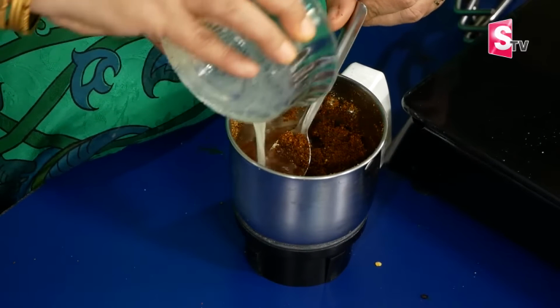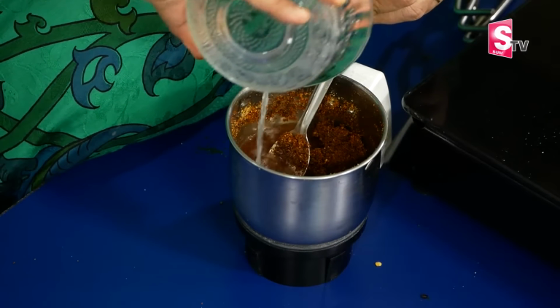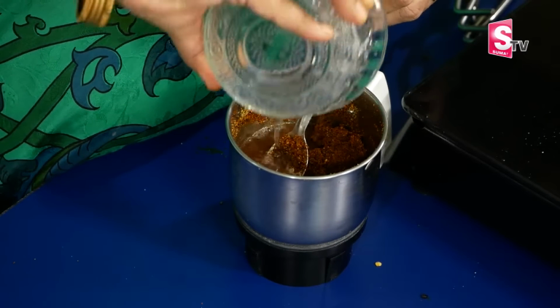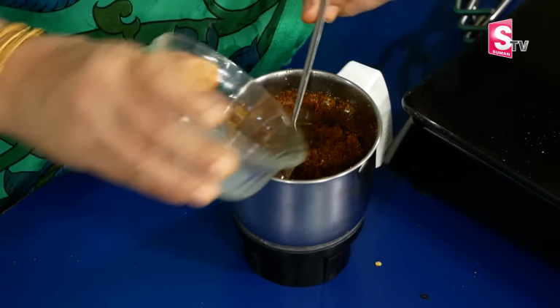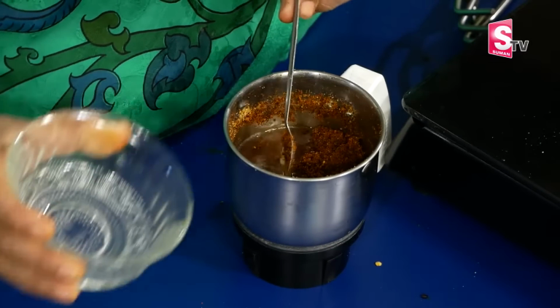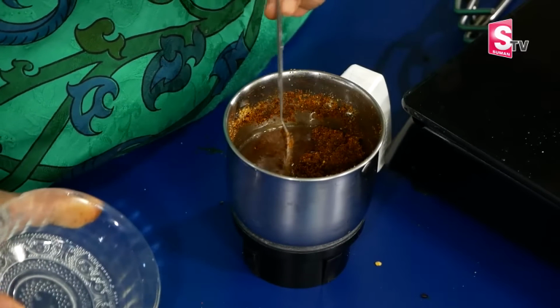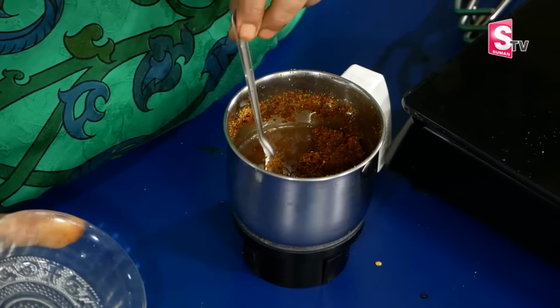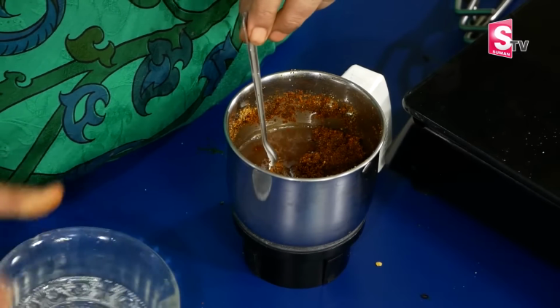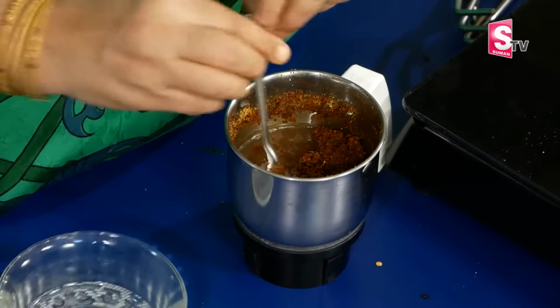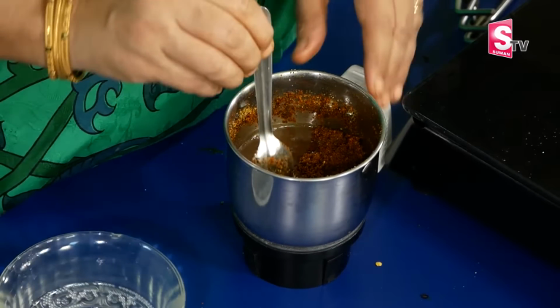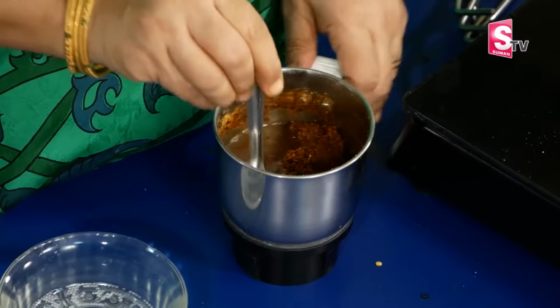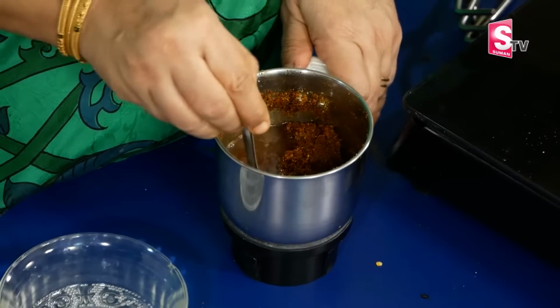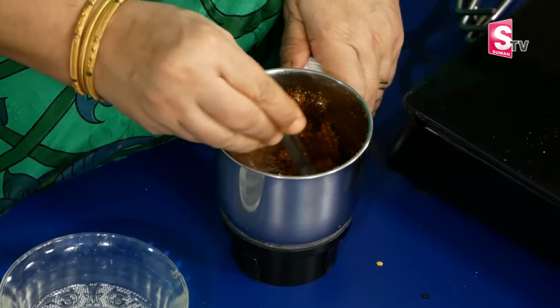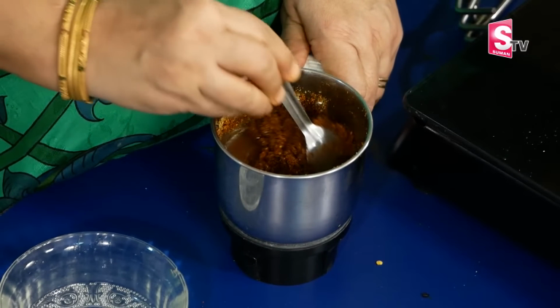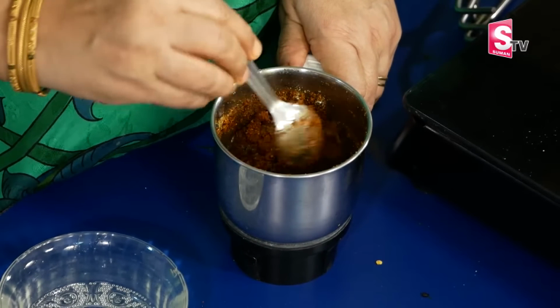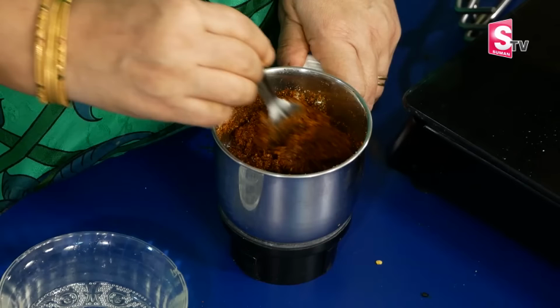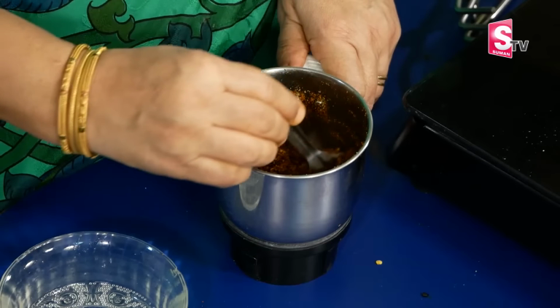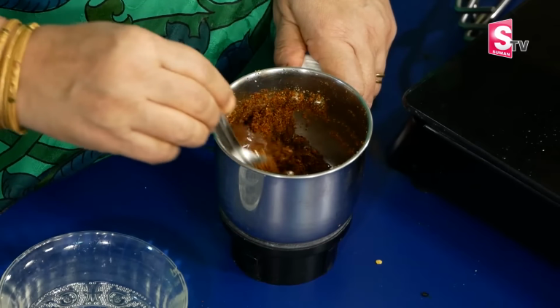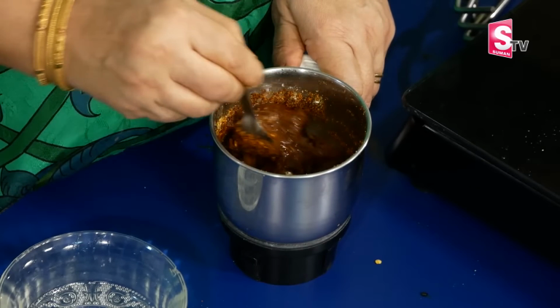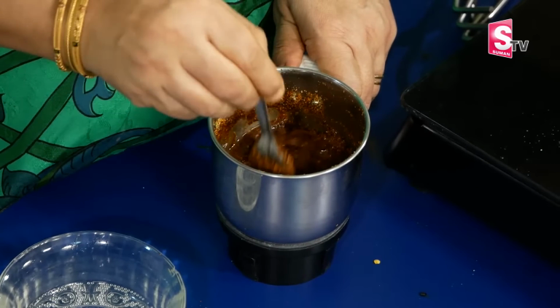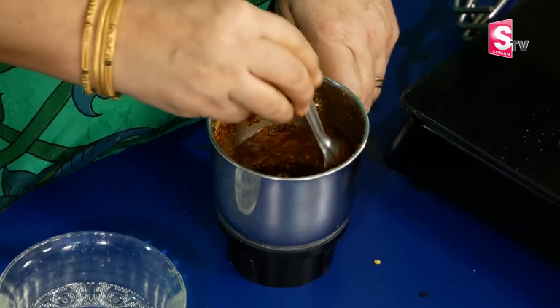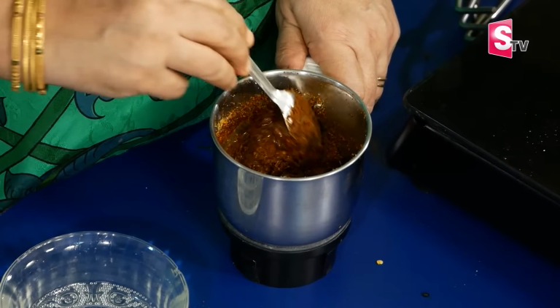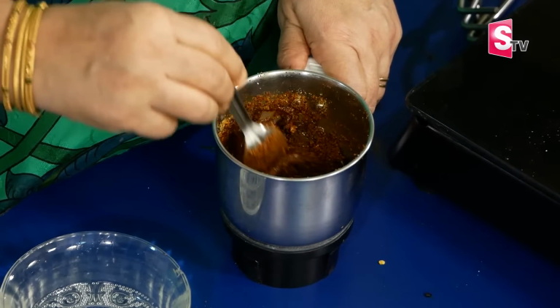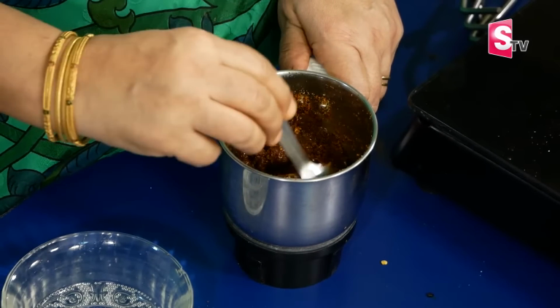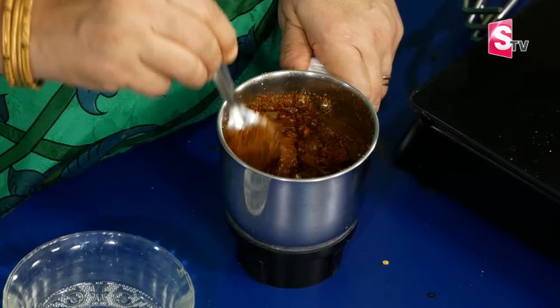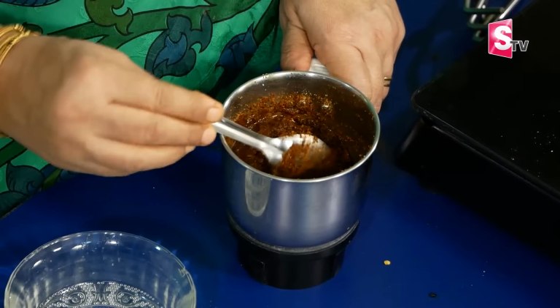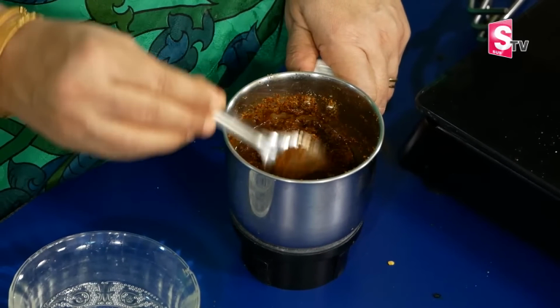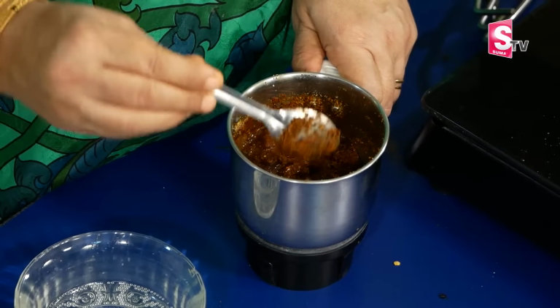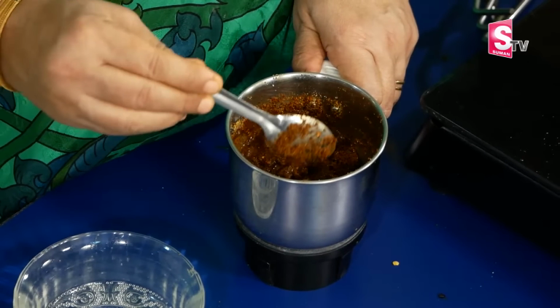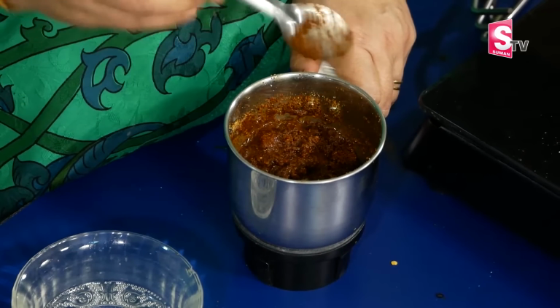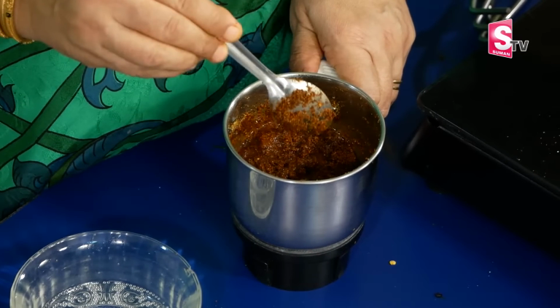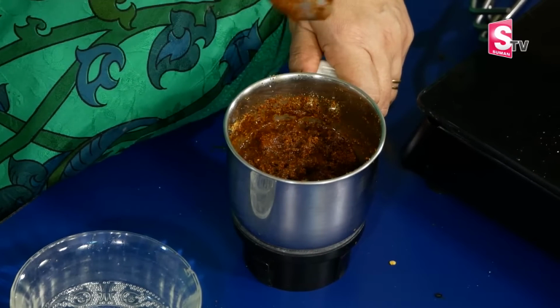We'll mix it in a little bit with a bit of milk. We'll mix it until it's smooth. We'll grind it a little bit.